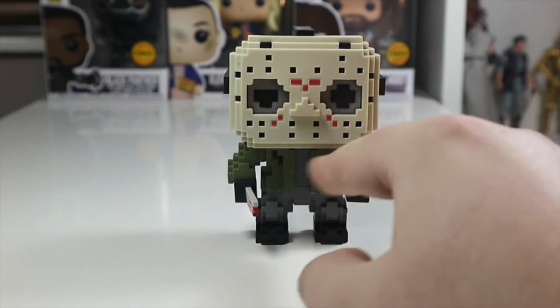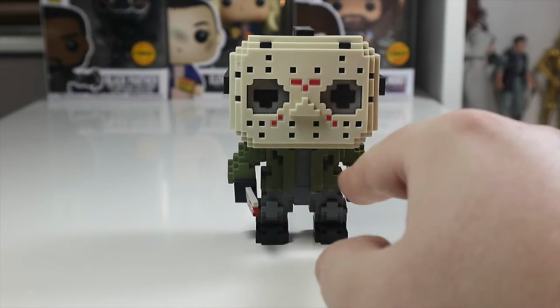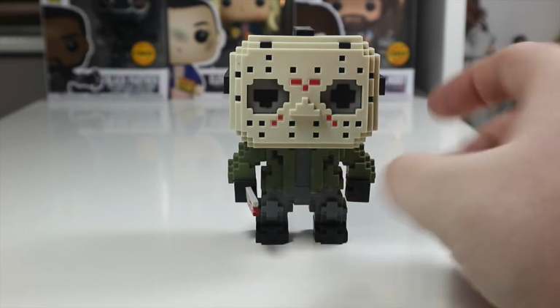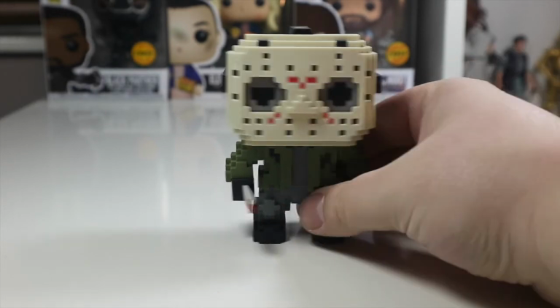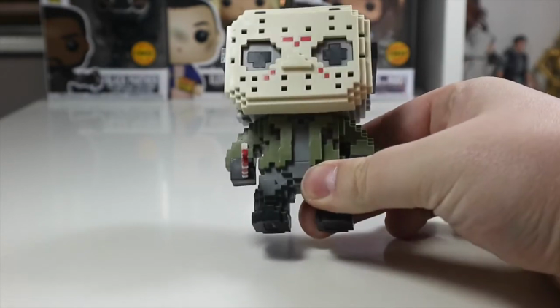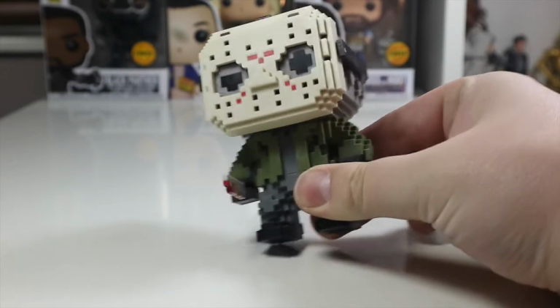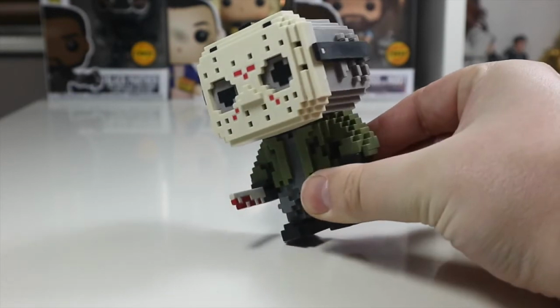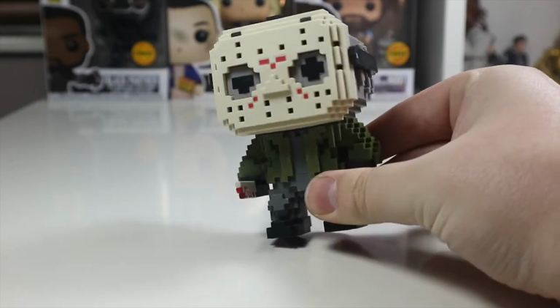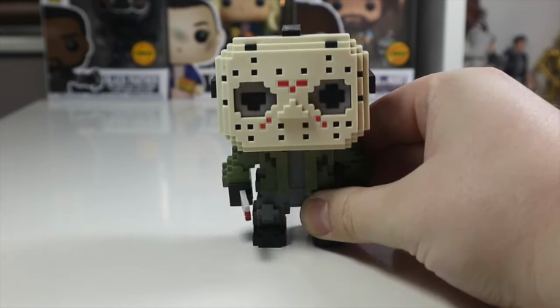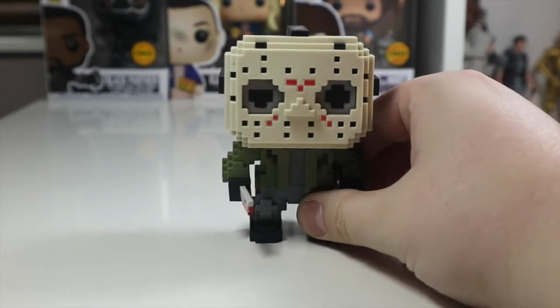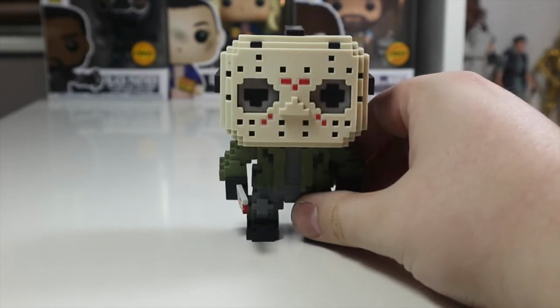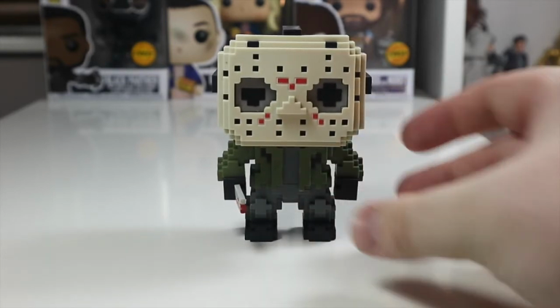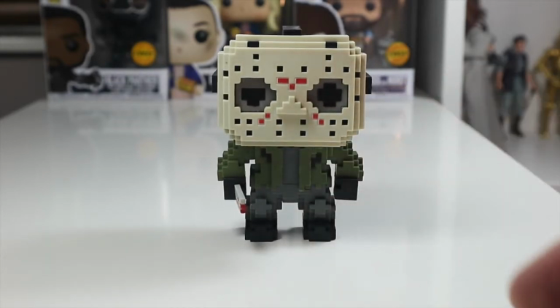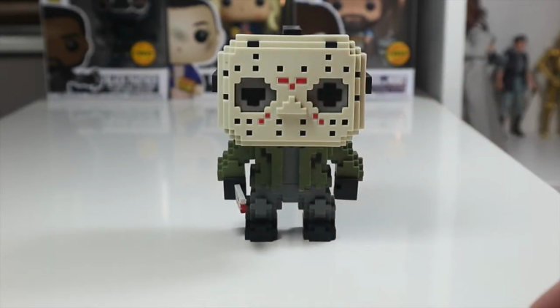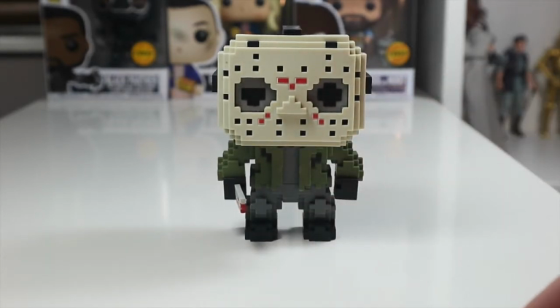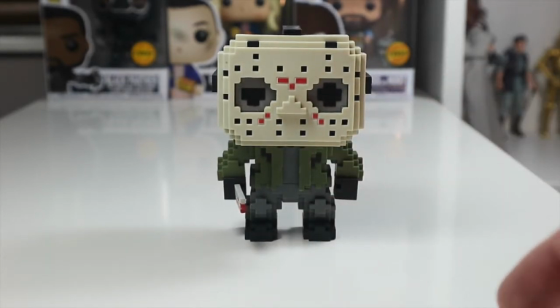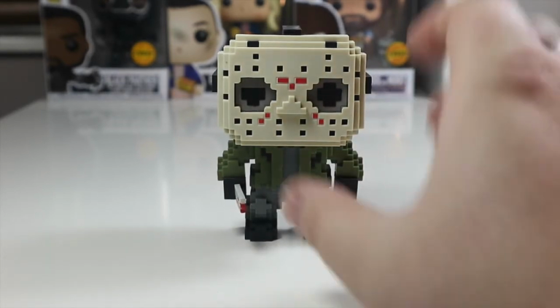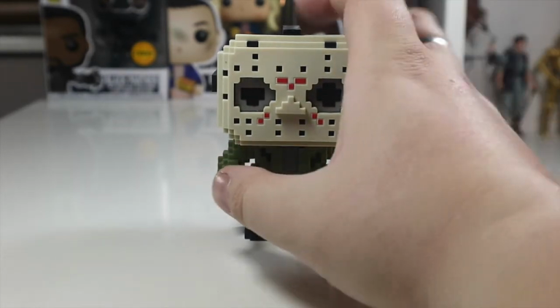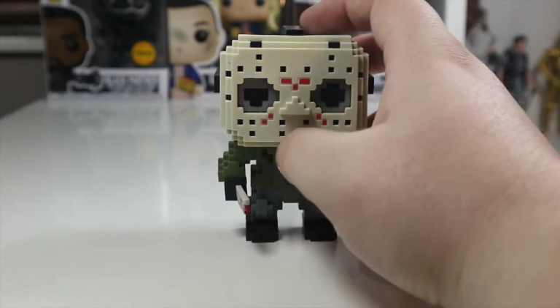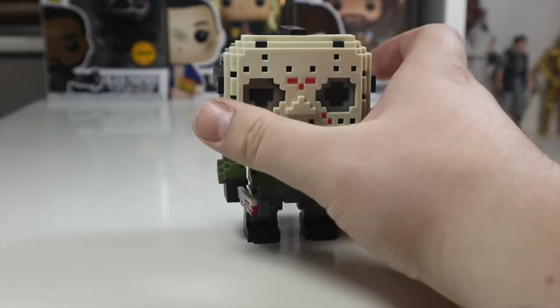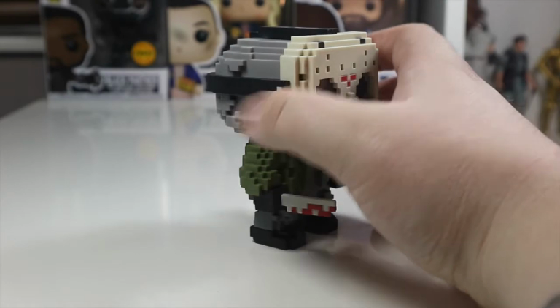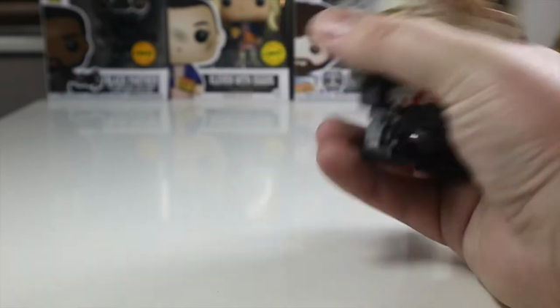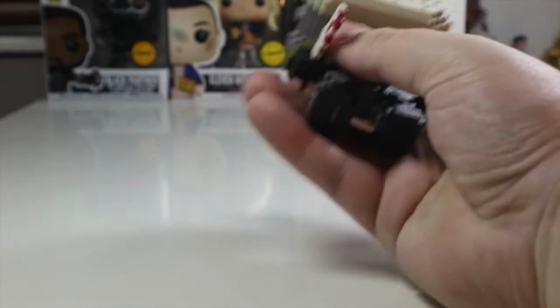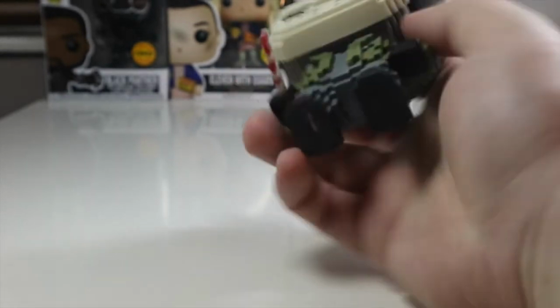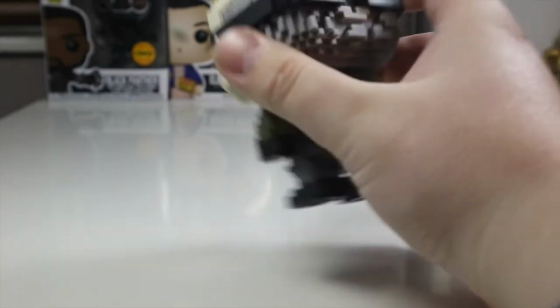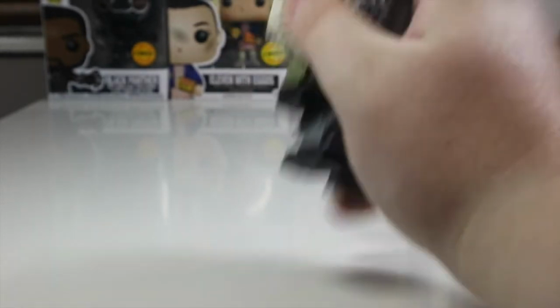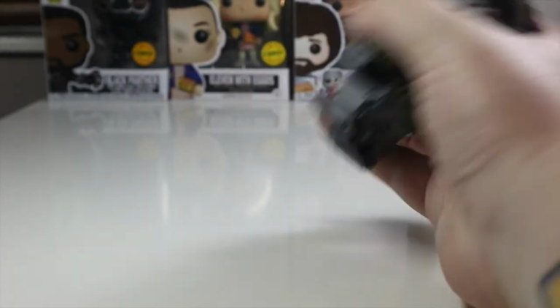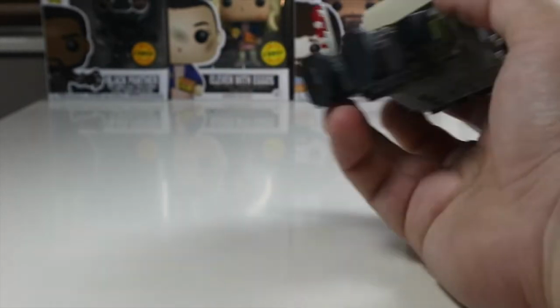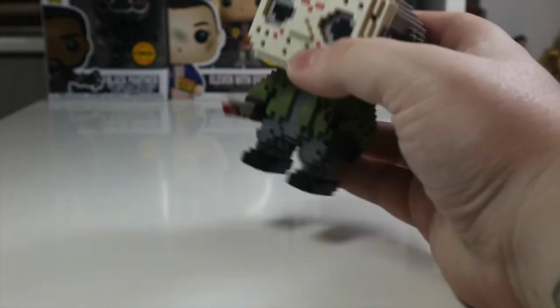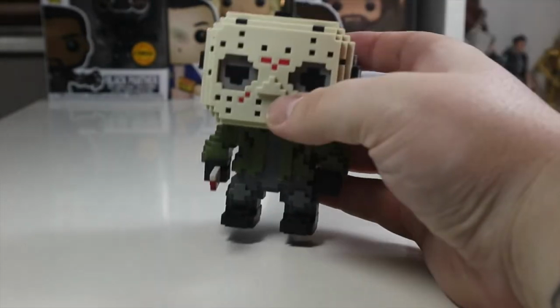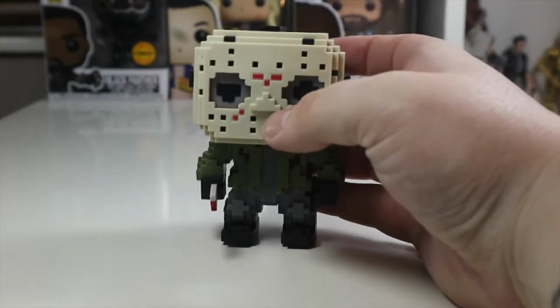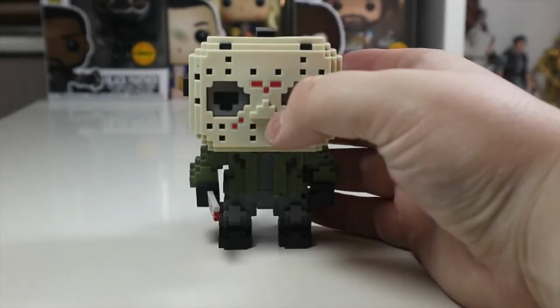At the front here you can see his iconic green jacket, which is really nicely done. Like I said, these 8-bit pops are just really done well. I really enjoy the feel and texture of the whole lot of them.